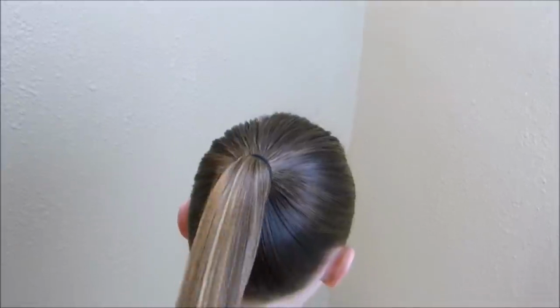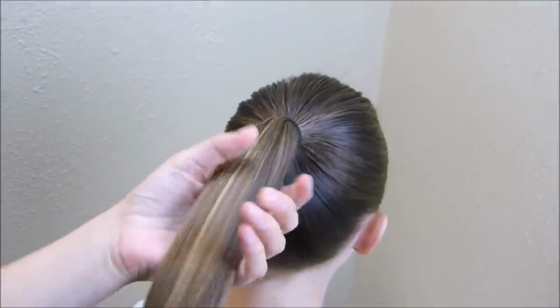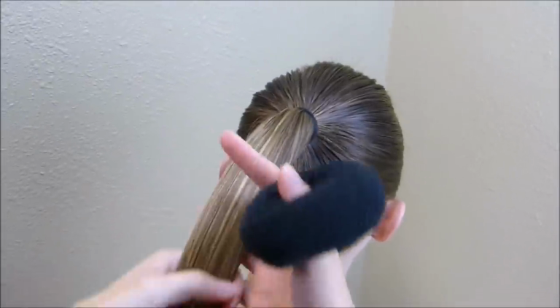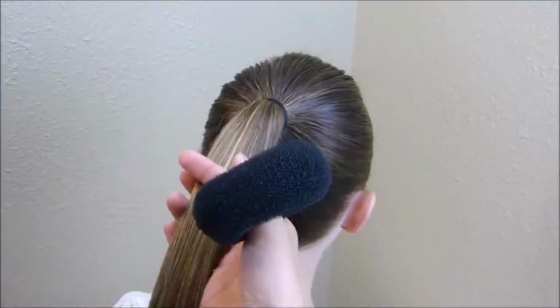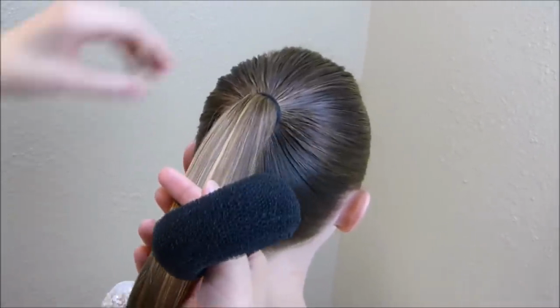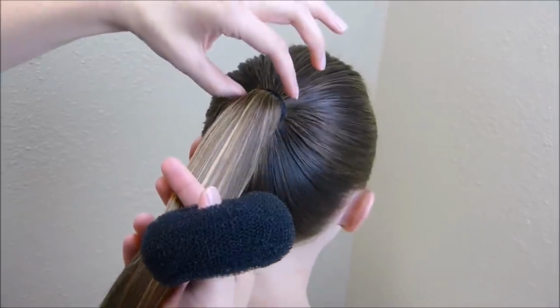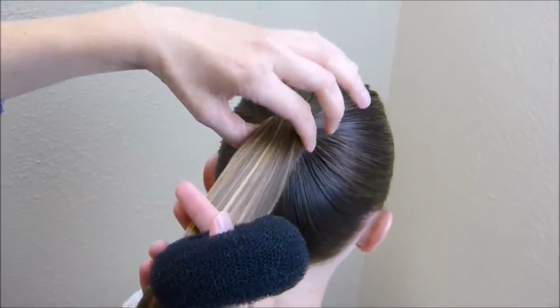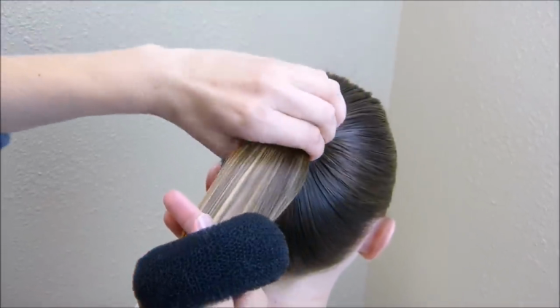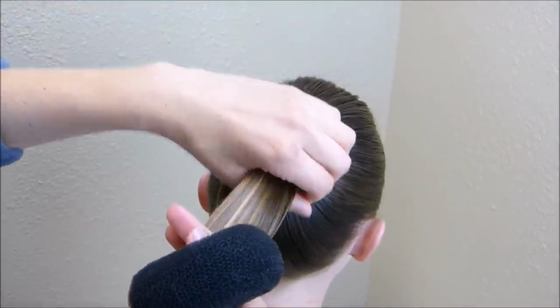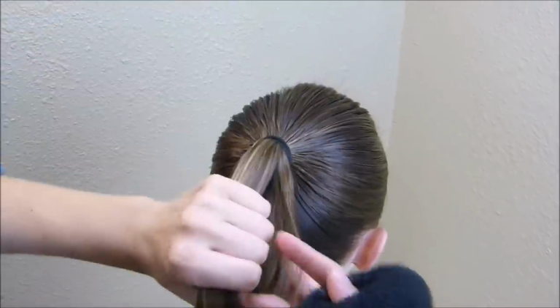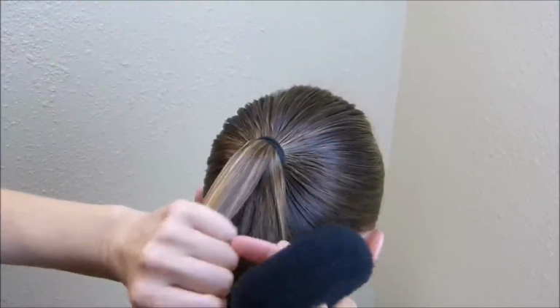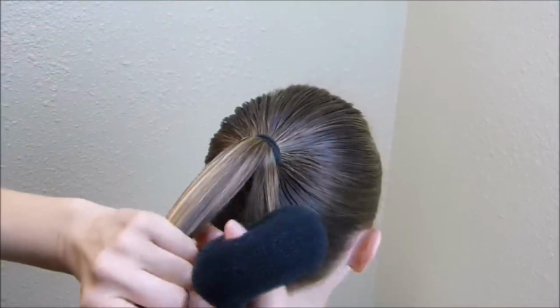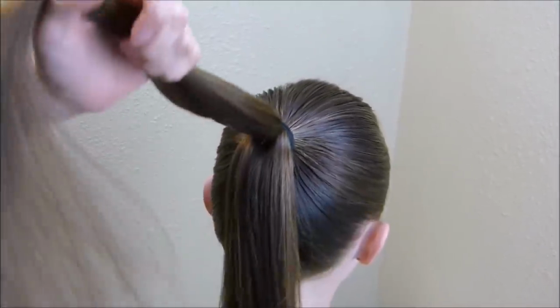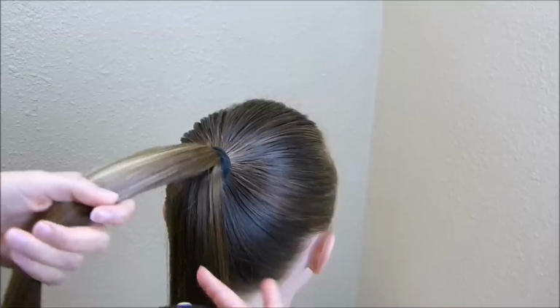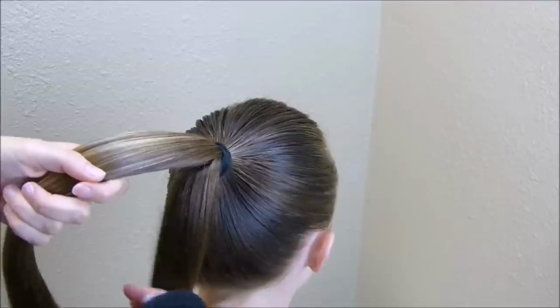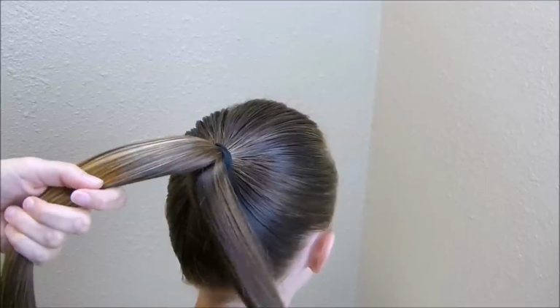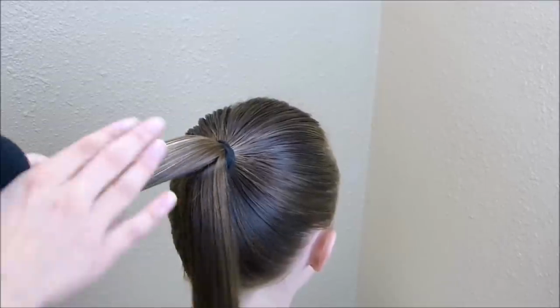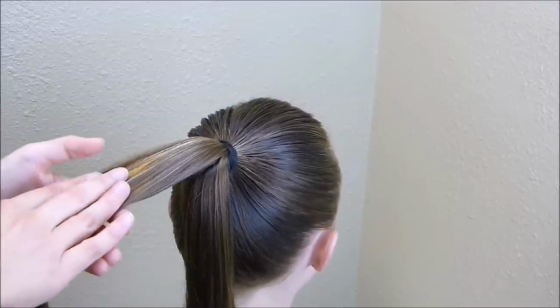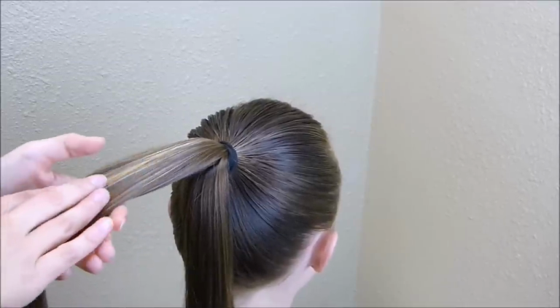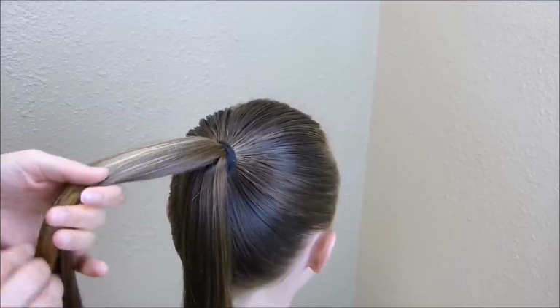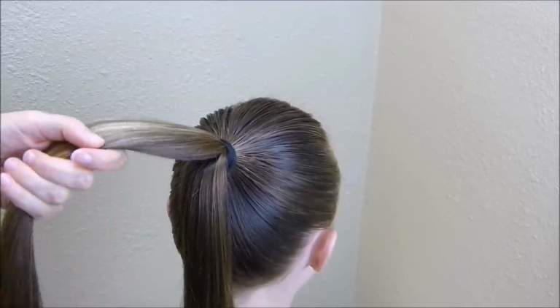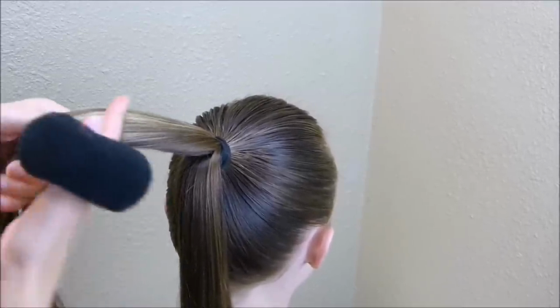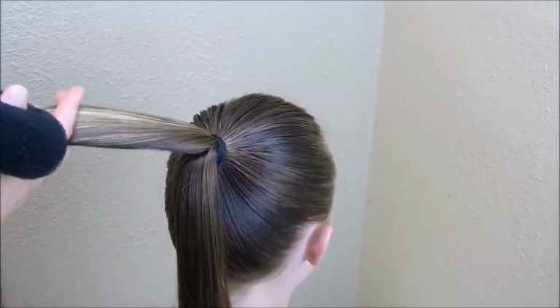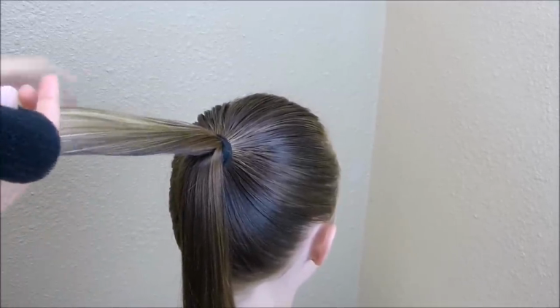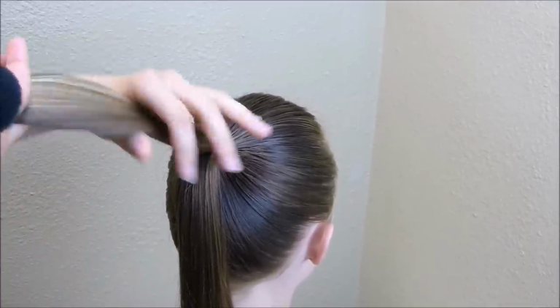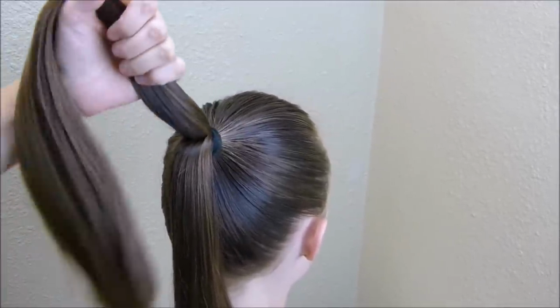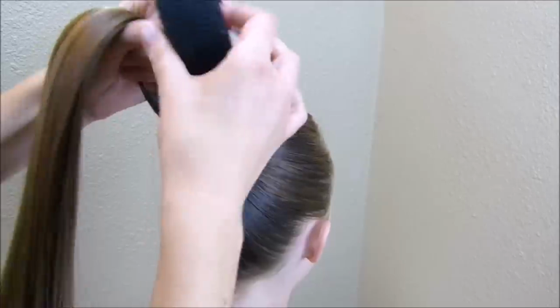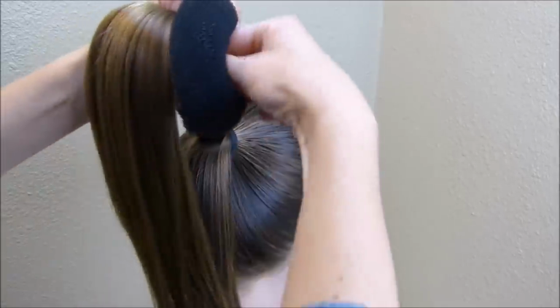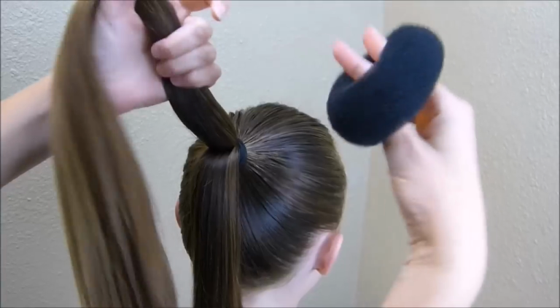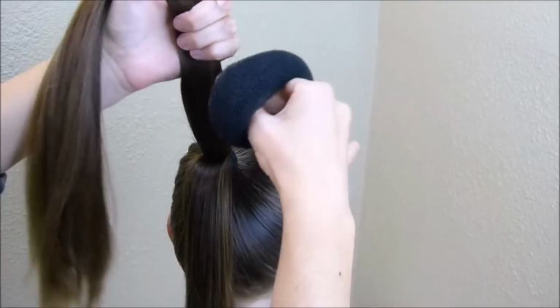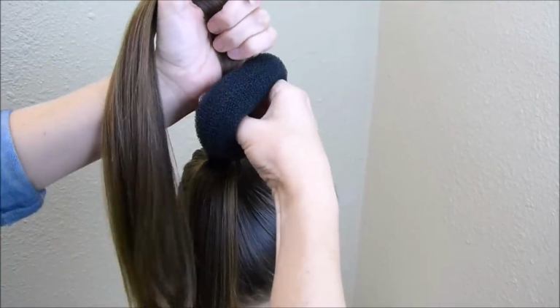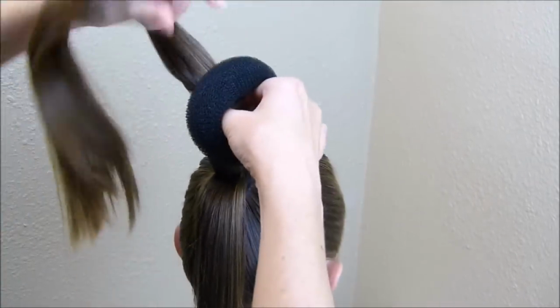Instead of putting this on the entire ponytail, I'm actually going to take this hair and split it in half. I would suggest adding maybe a little bit more hair to this top section just so that you have enough to make the bun. Then you can place this hair into the bun maker.